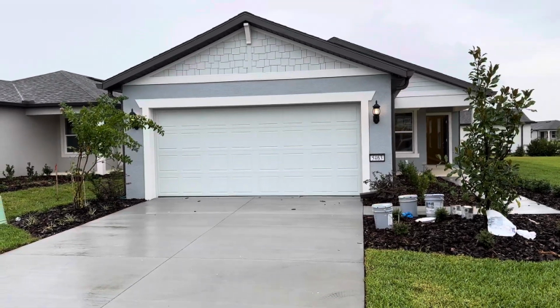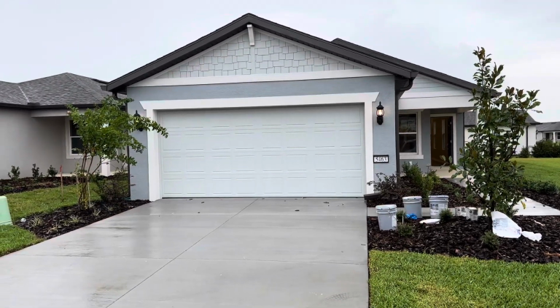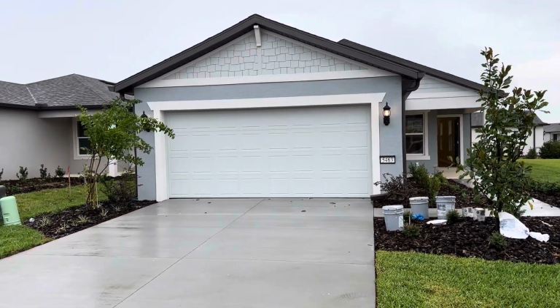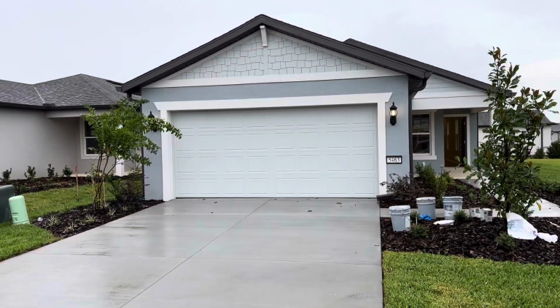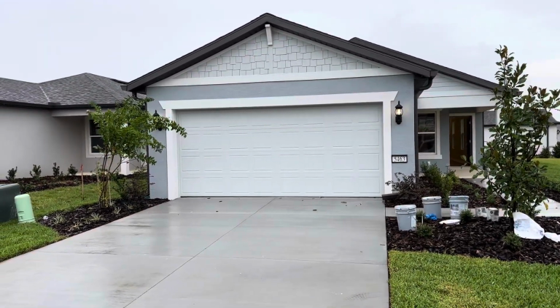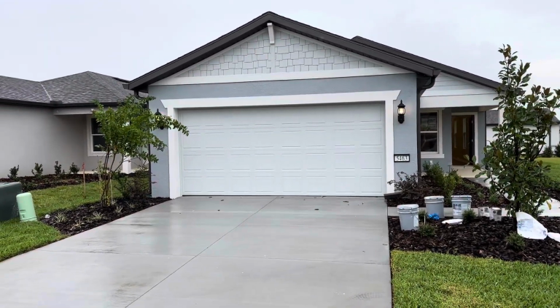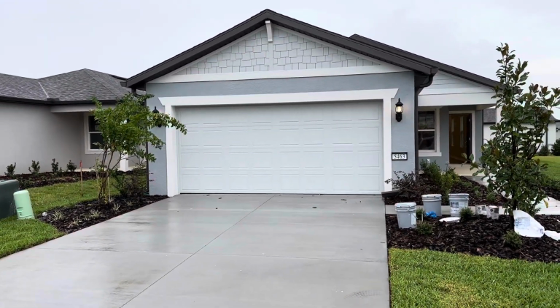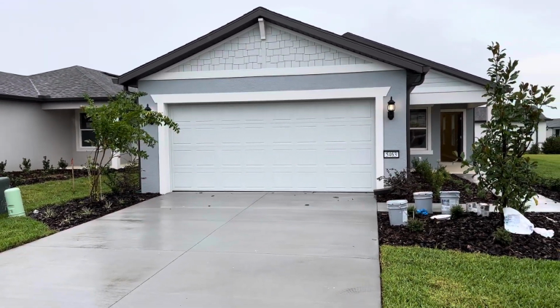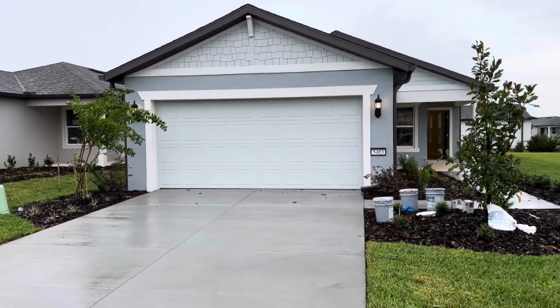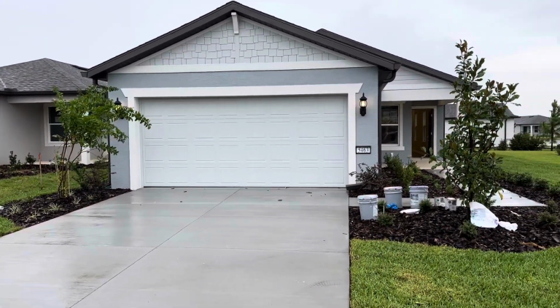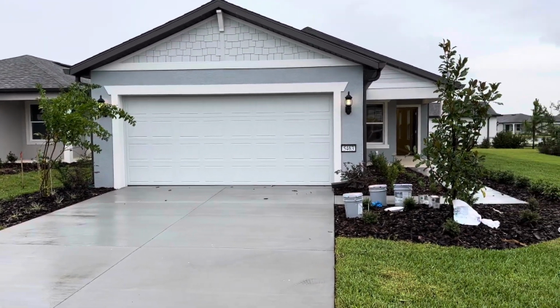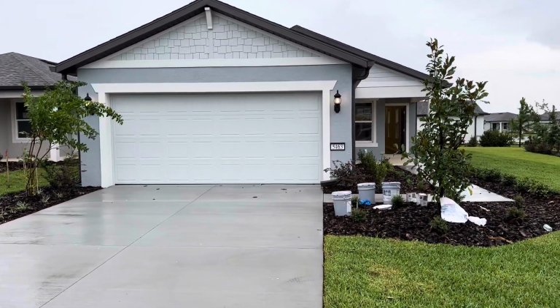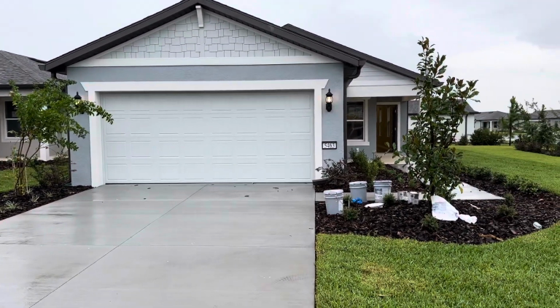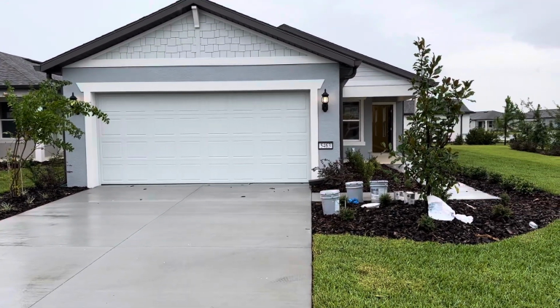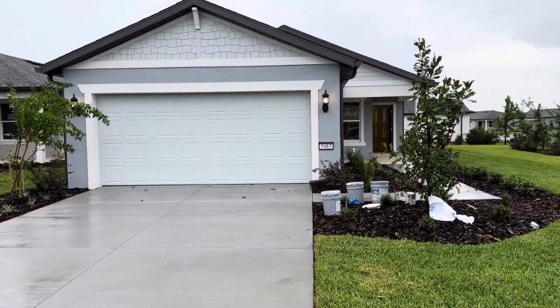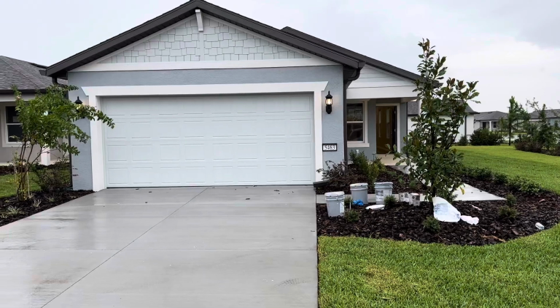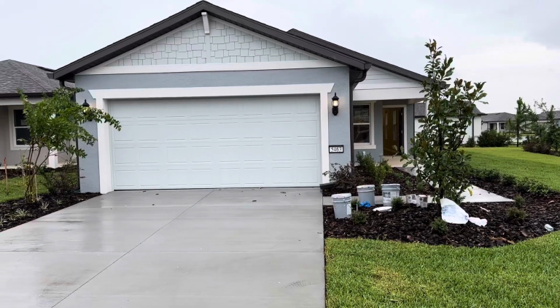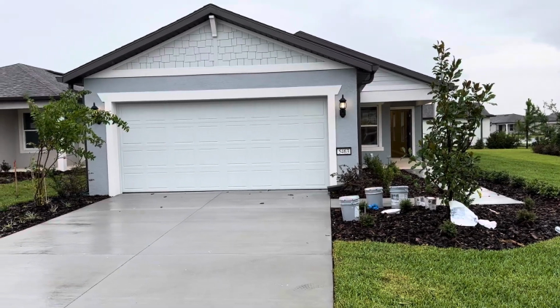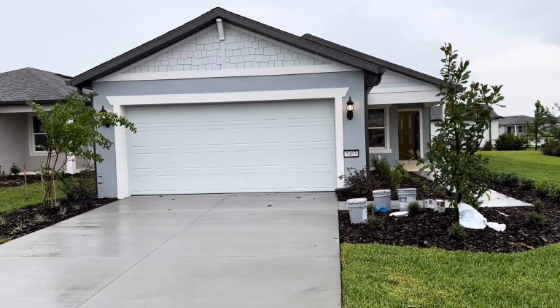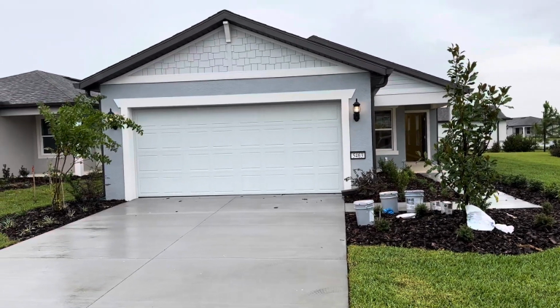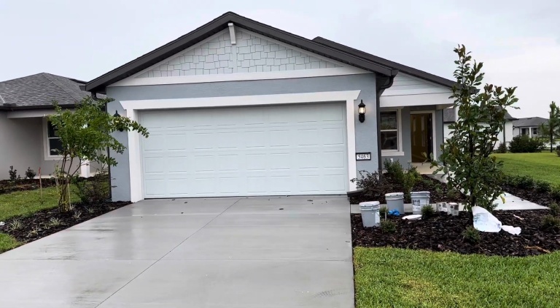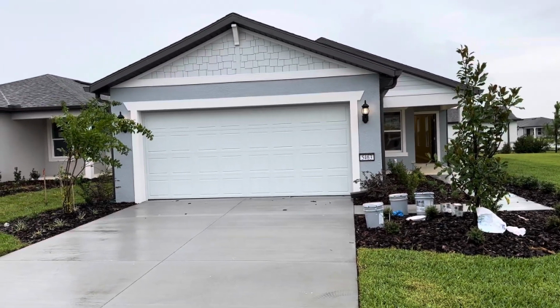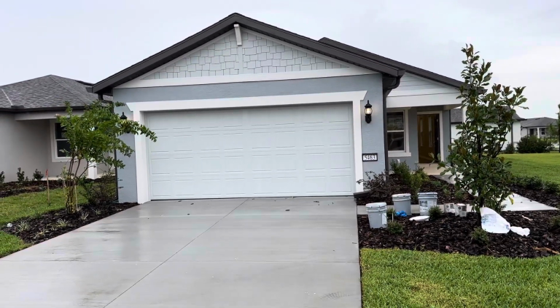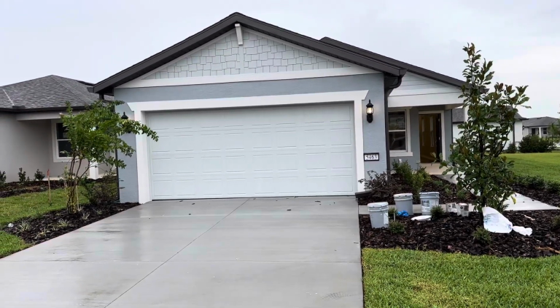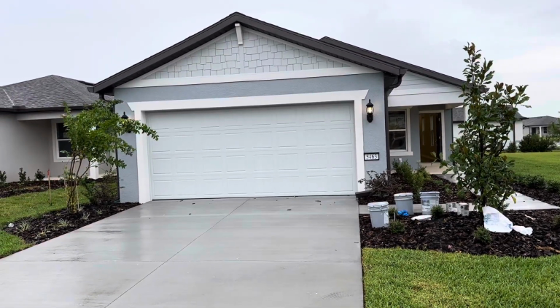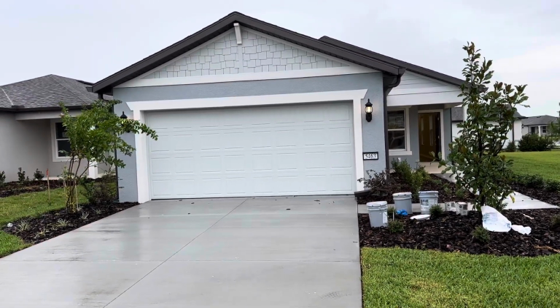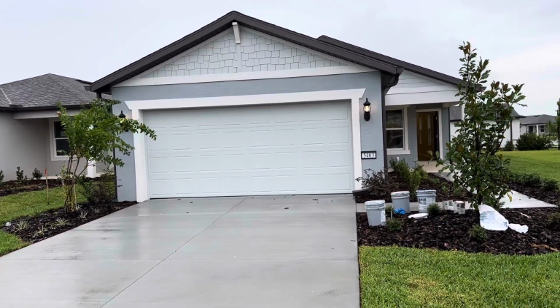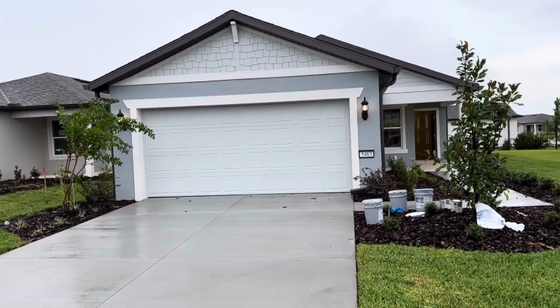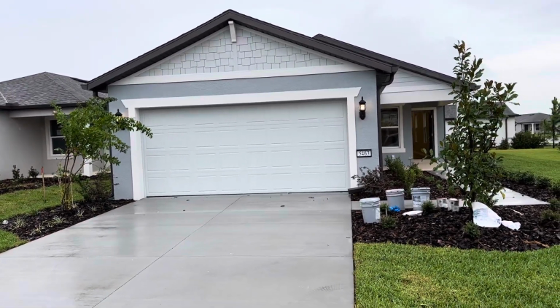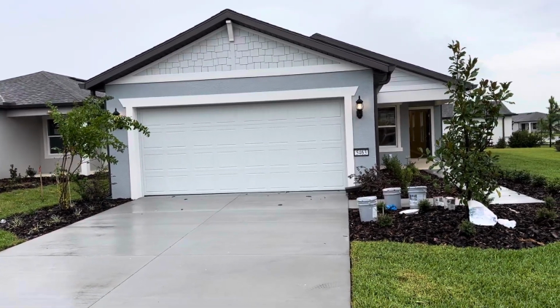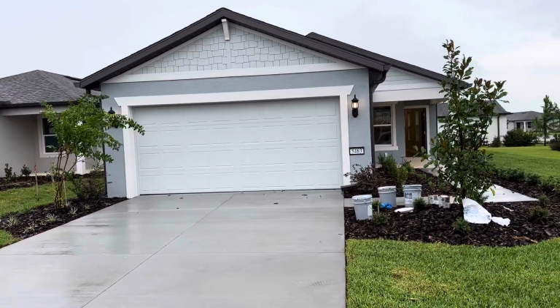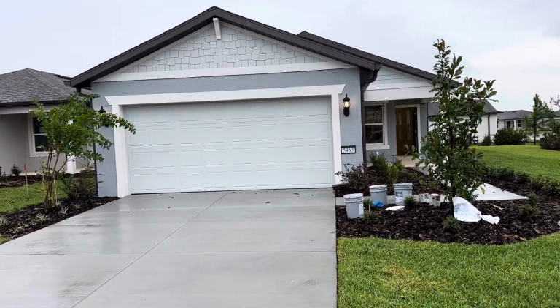Hello, this is Bruce Pelsky at Del Webb Stone Creek in Ocala, Florida. I'm standing out in front of a Candlewood spec home located on lot 42 in the Sundance neighborhood.